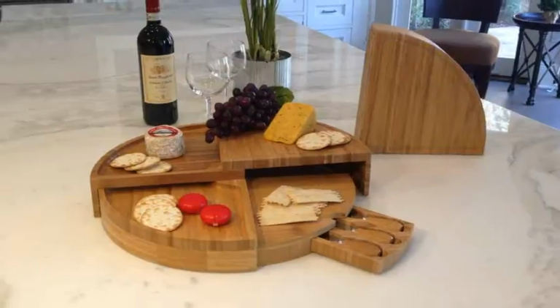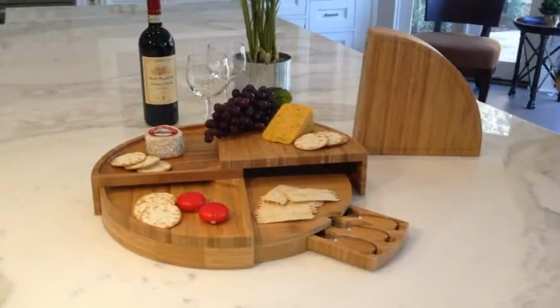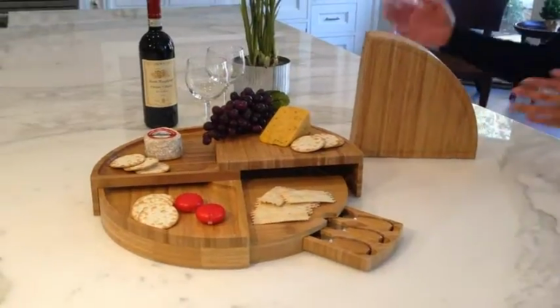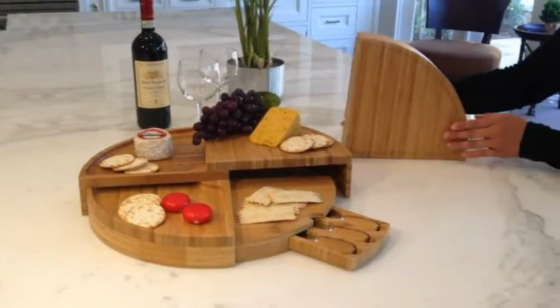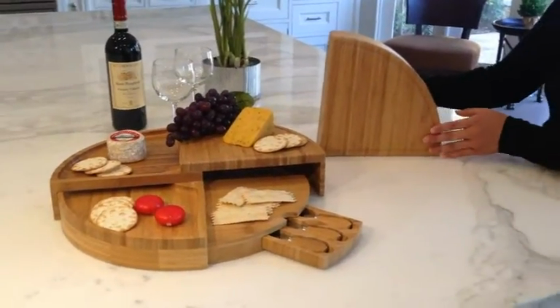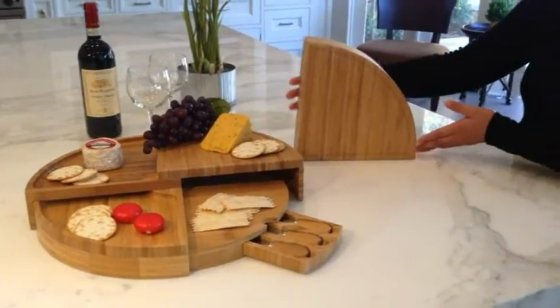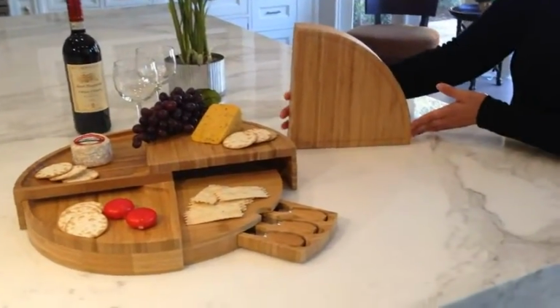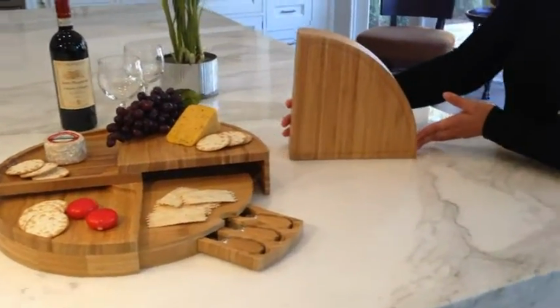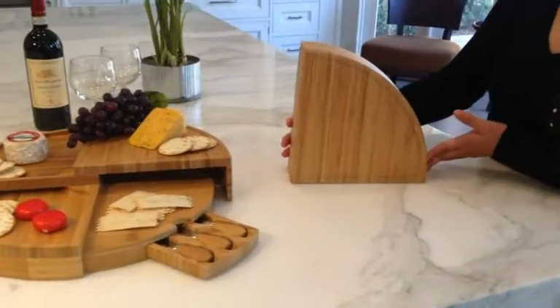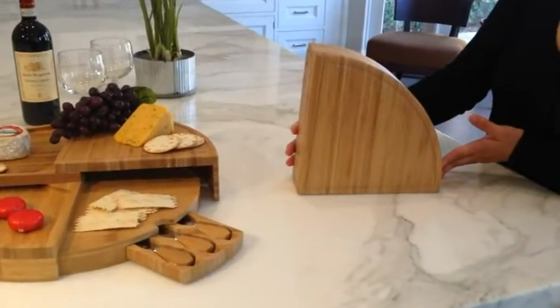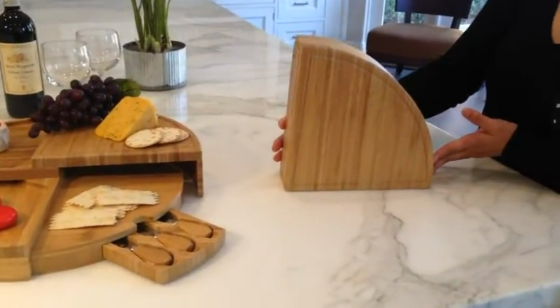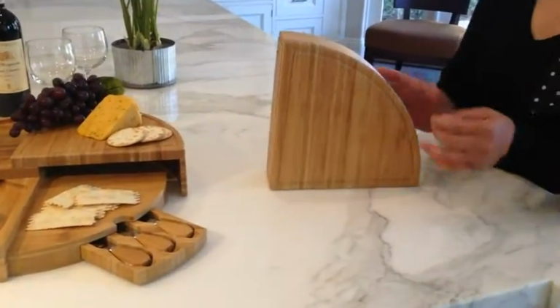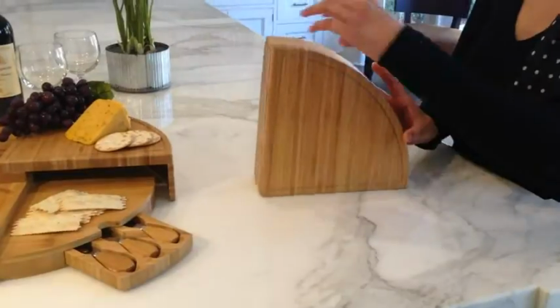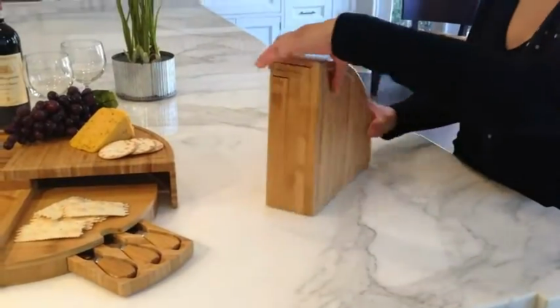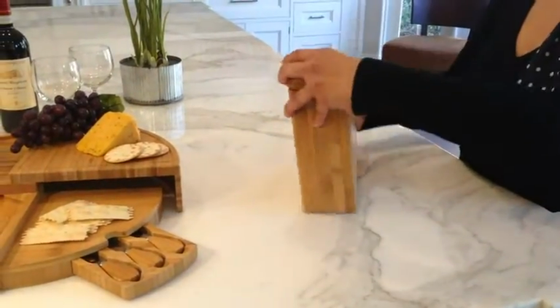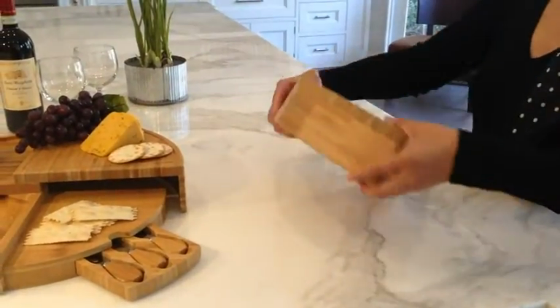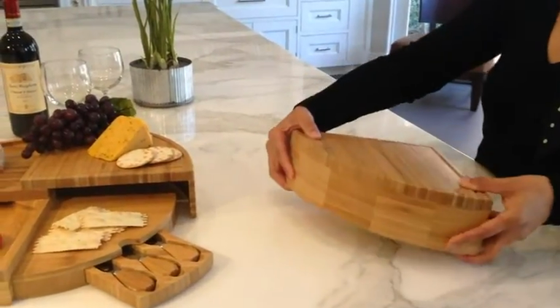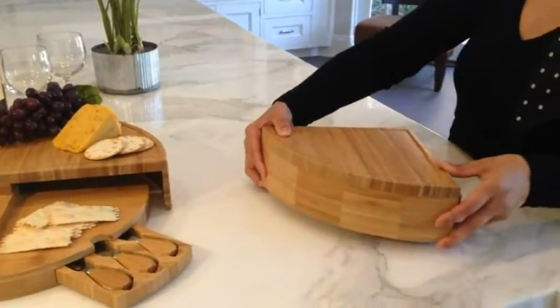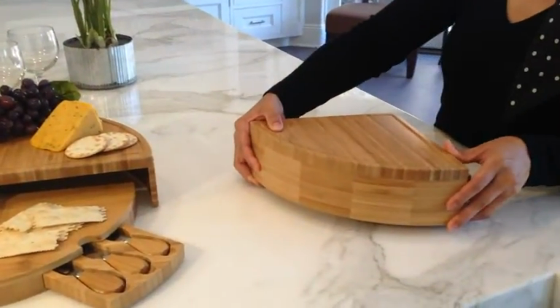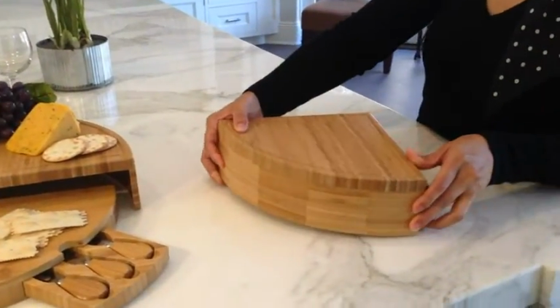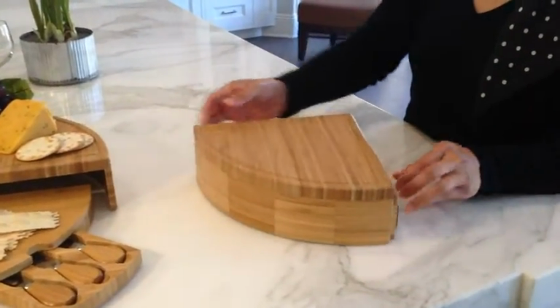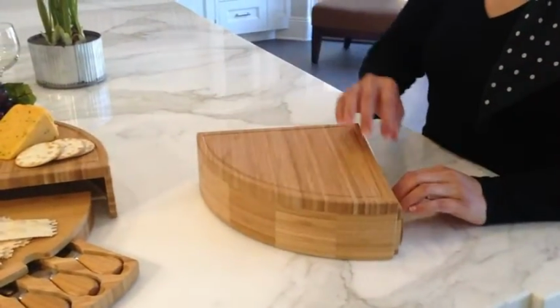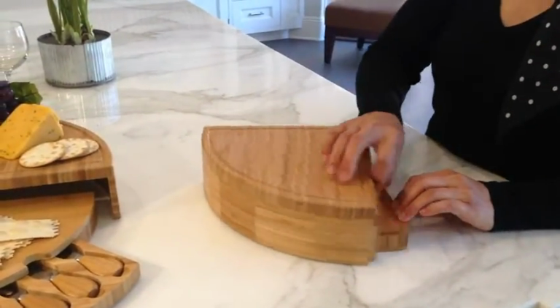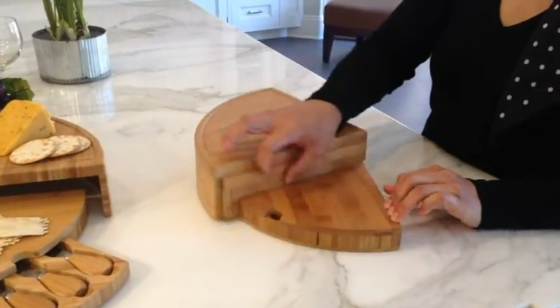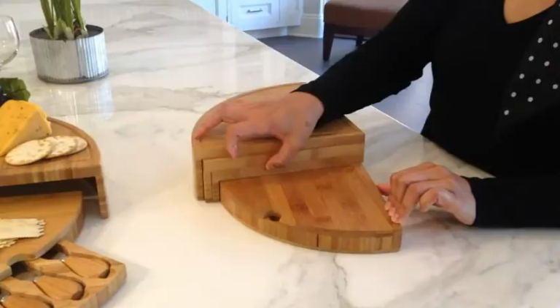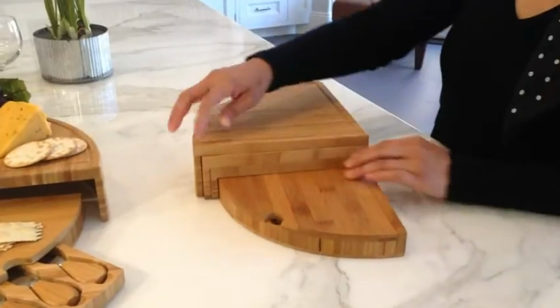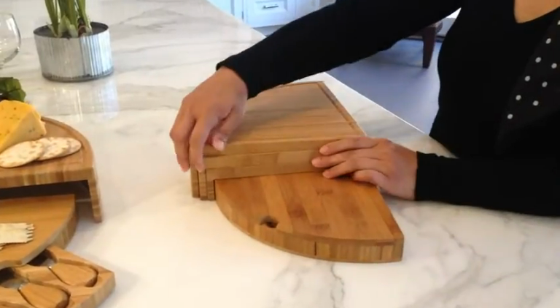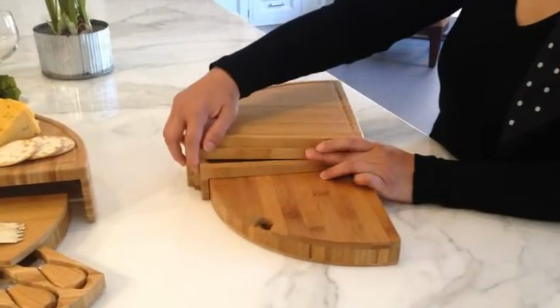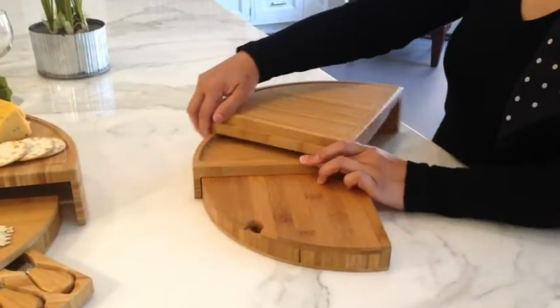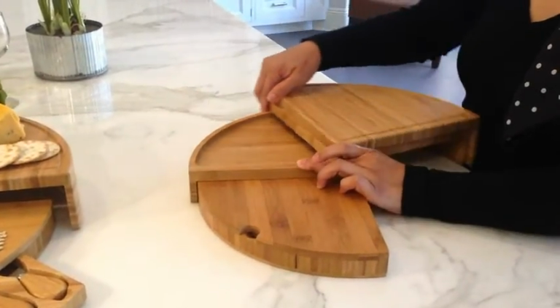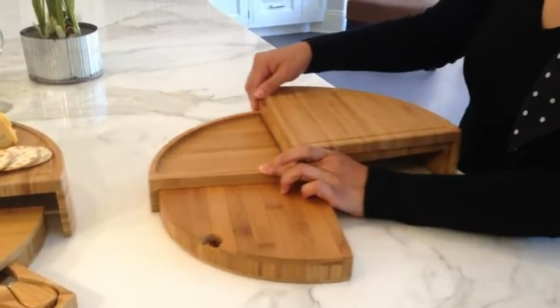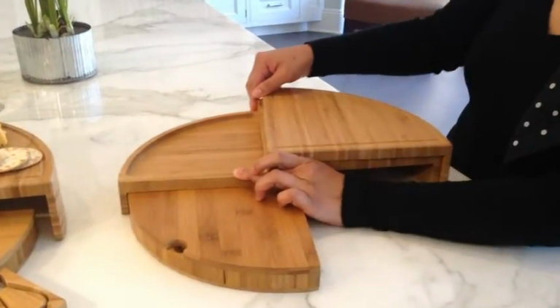The Vienna cheese board from Picnic at Ascot was designed in the USA. It's a beautiful, high-quality bamboo board for cheese, appetizers, and crackers, and makes a great centerpiece when entertaining friends and family.